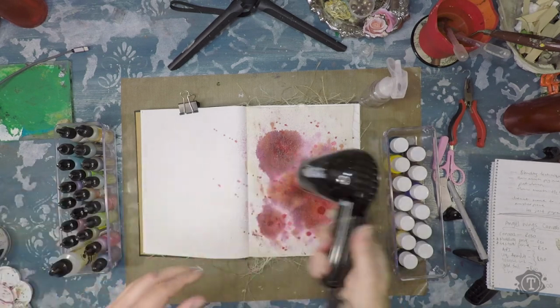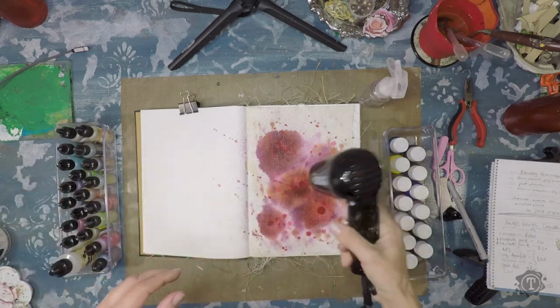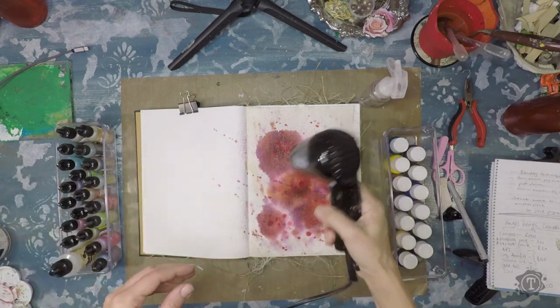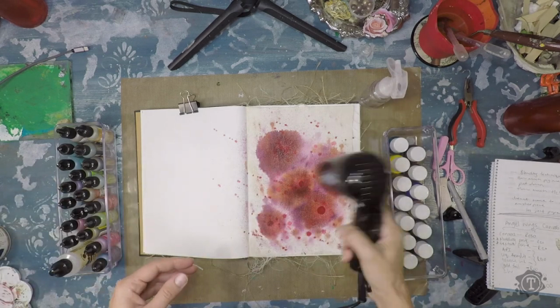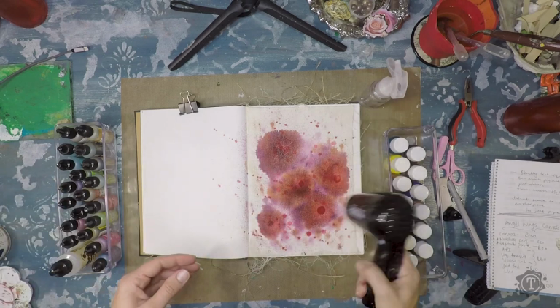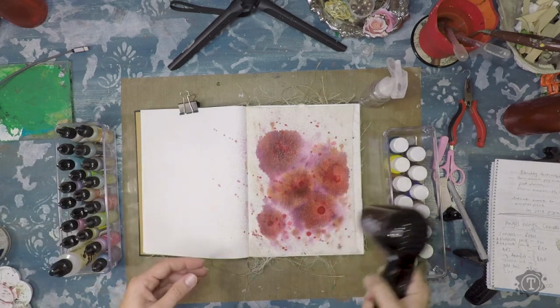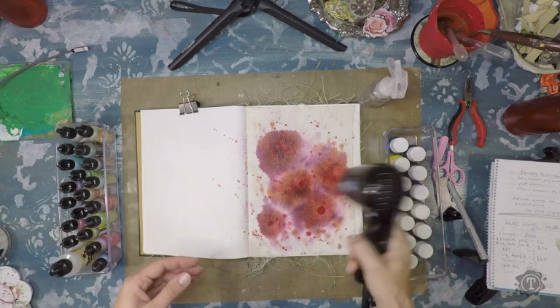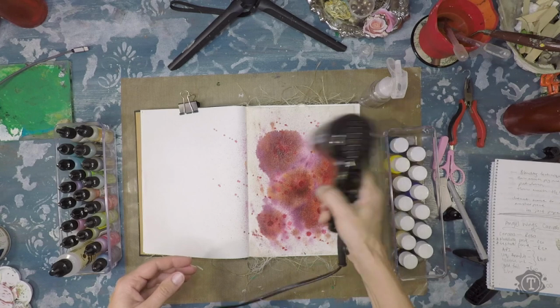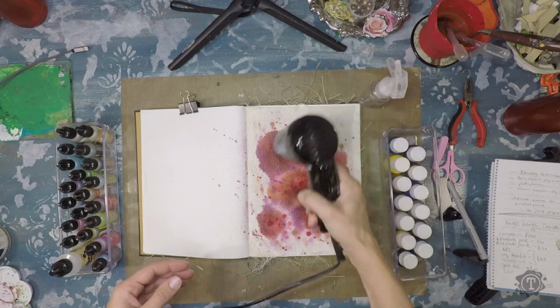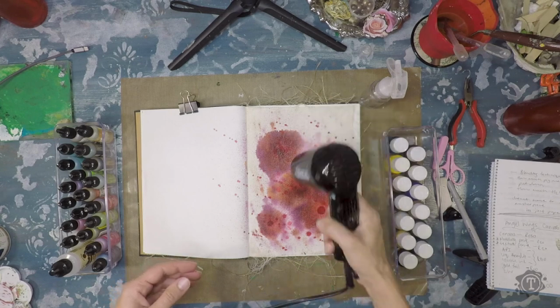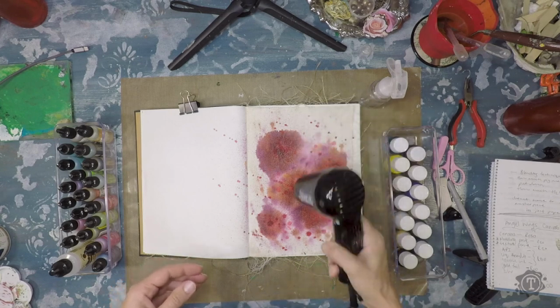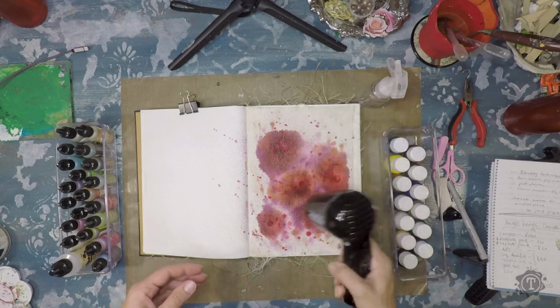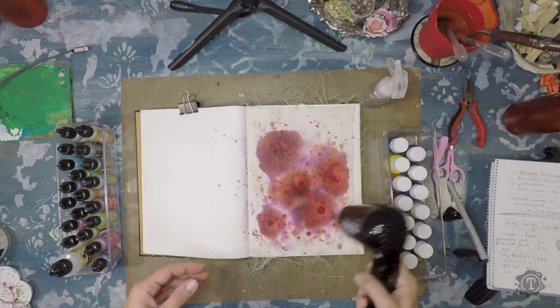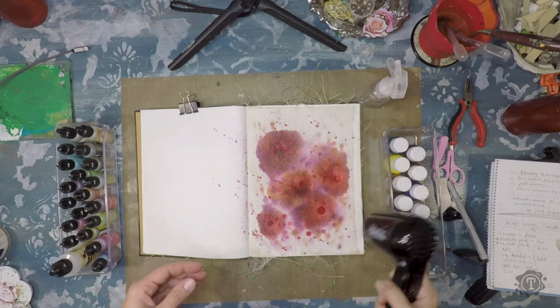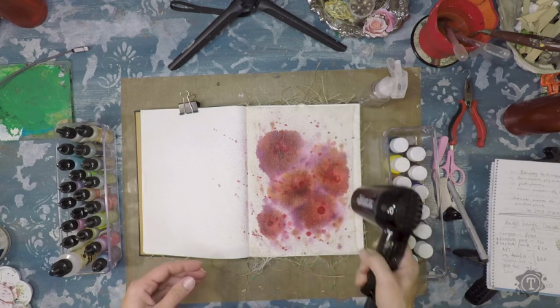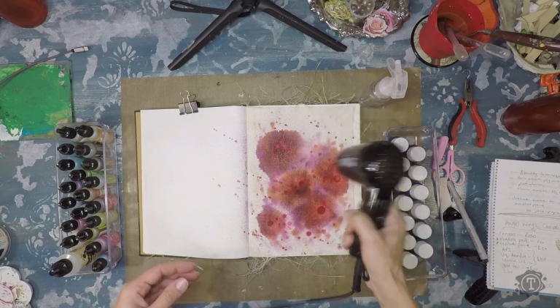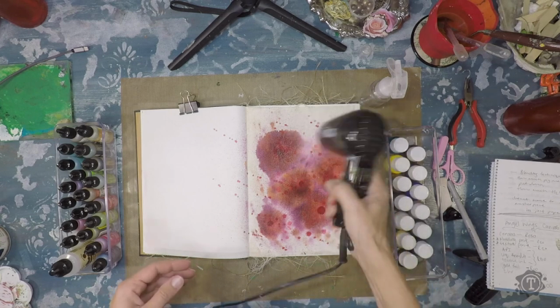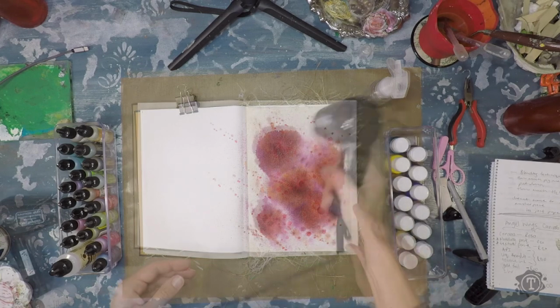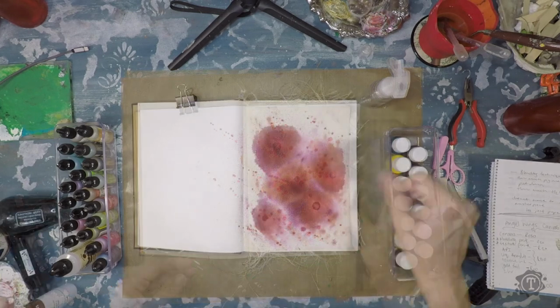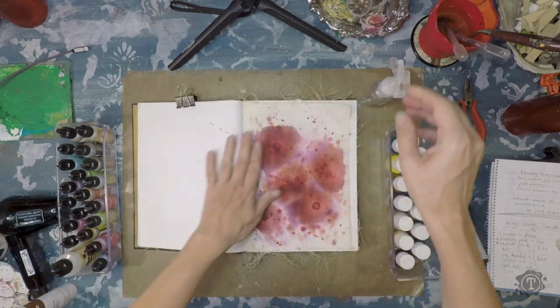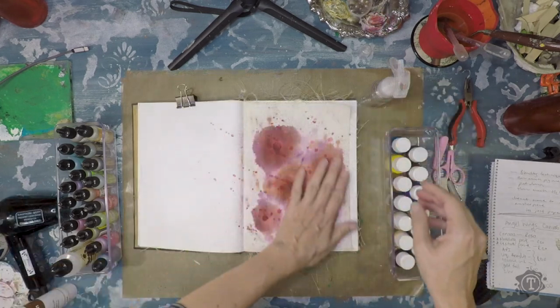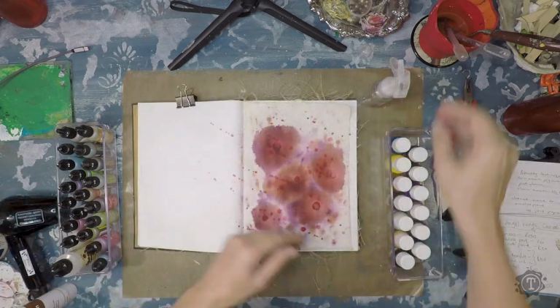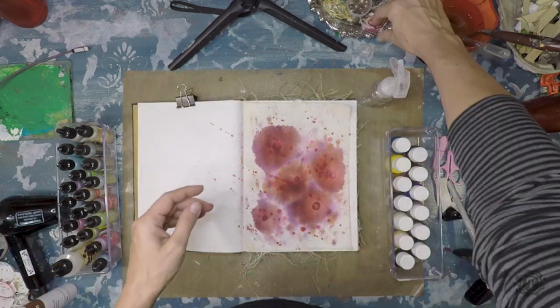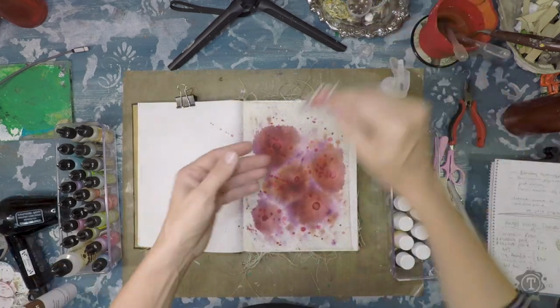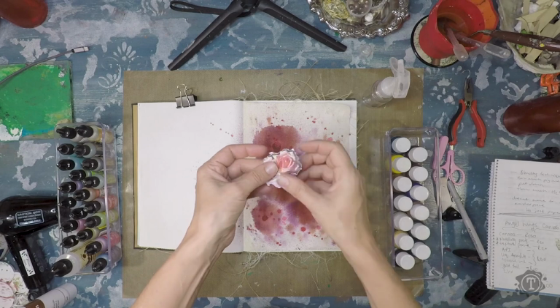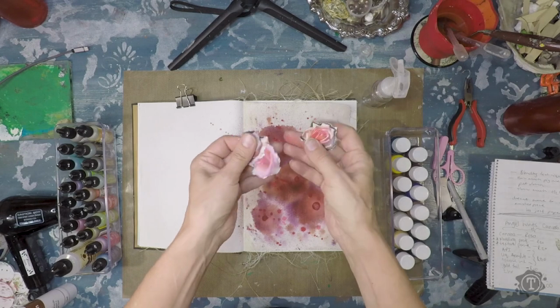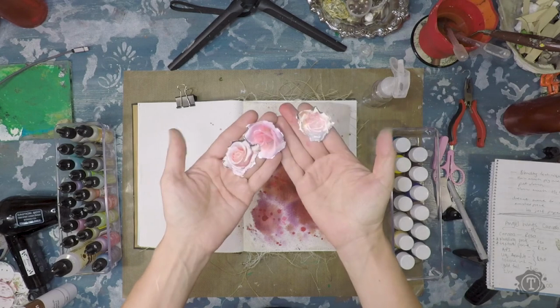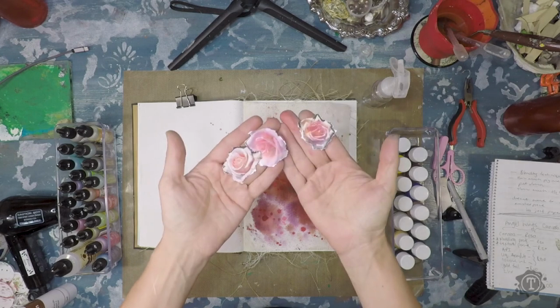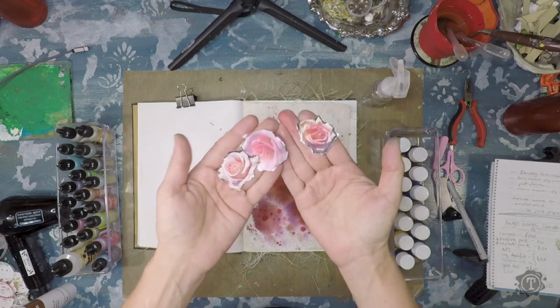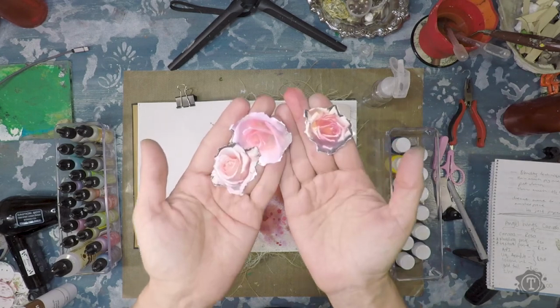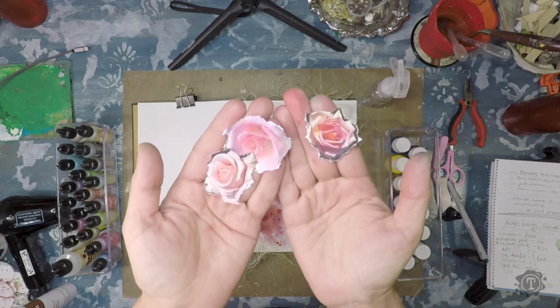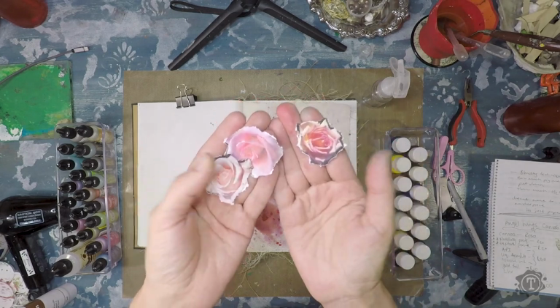This layer needs to be dried properly before I move on to the next step. This layer is completely dry now.